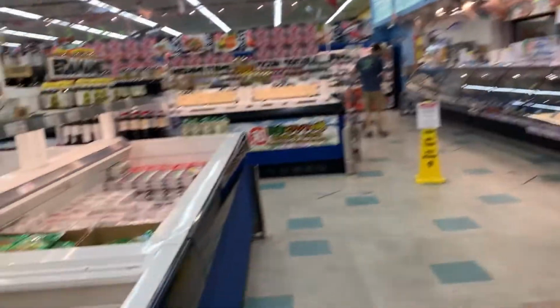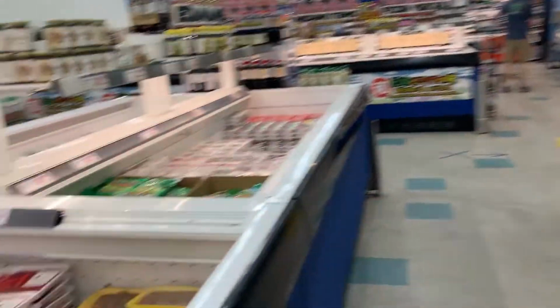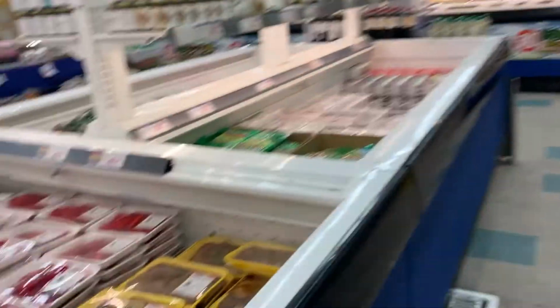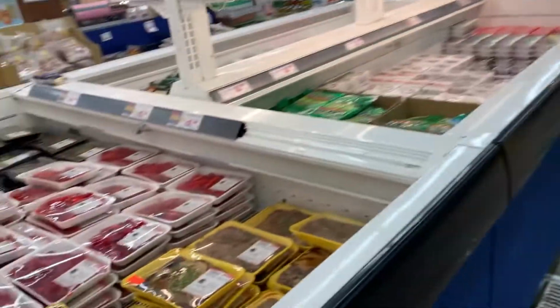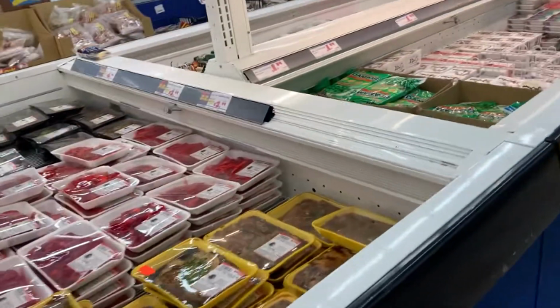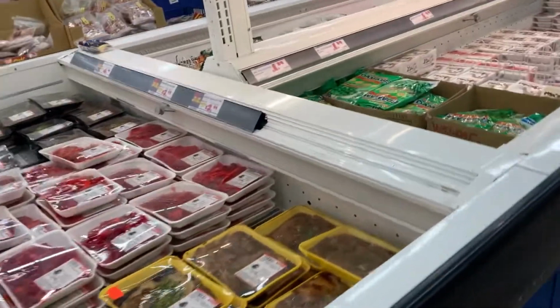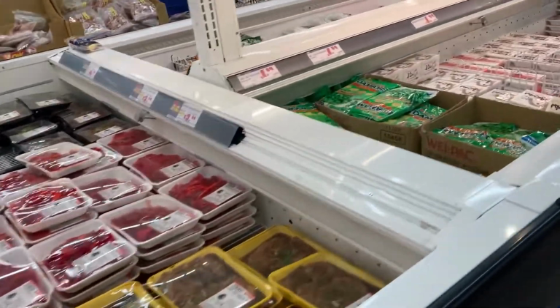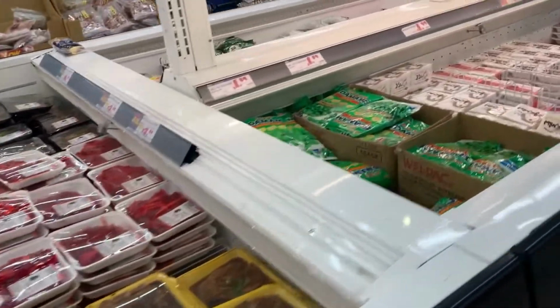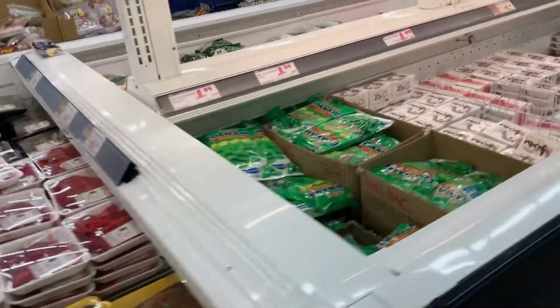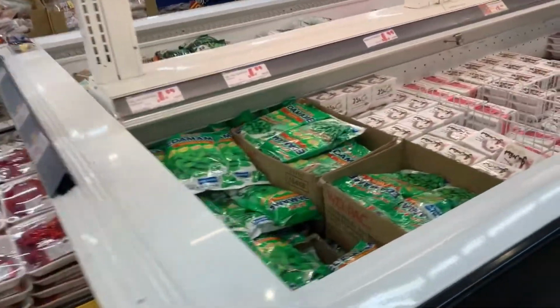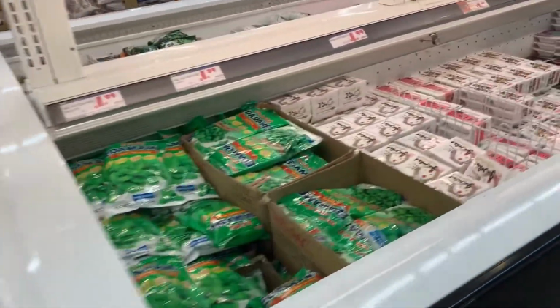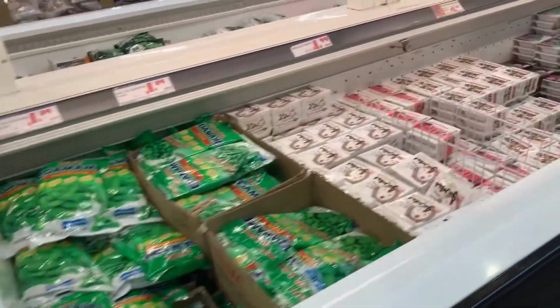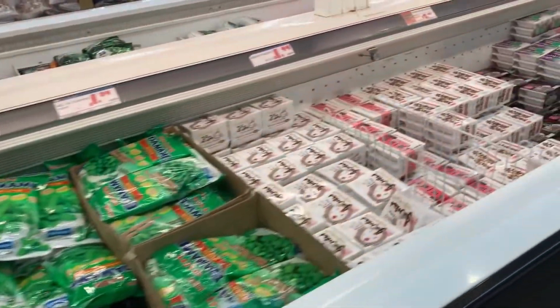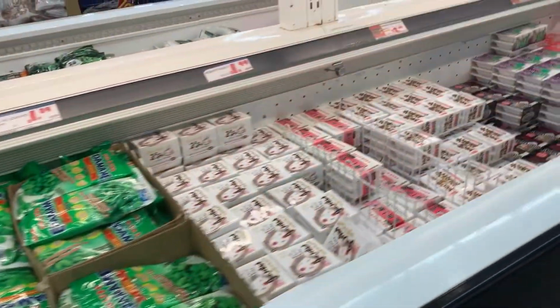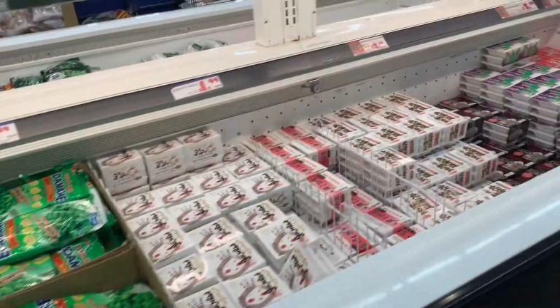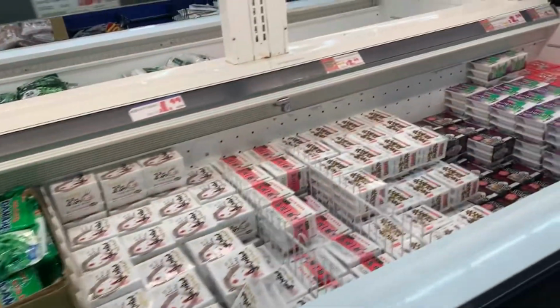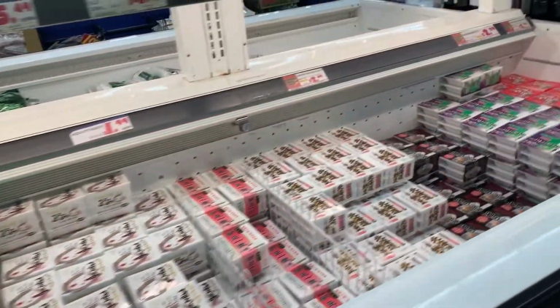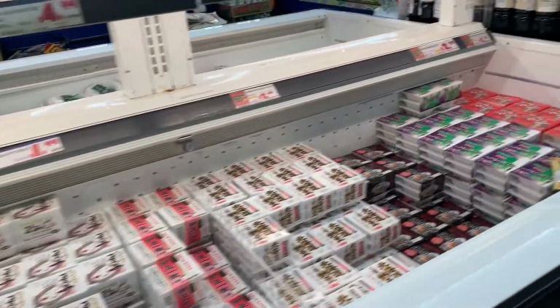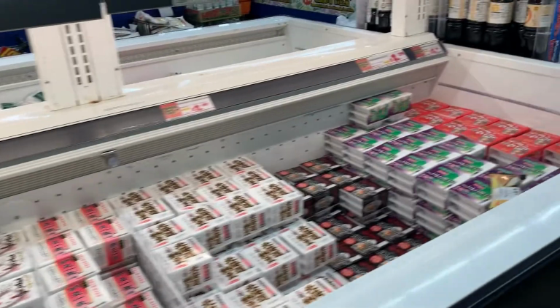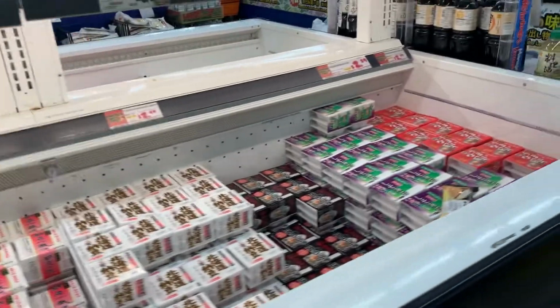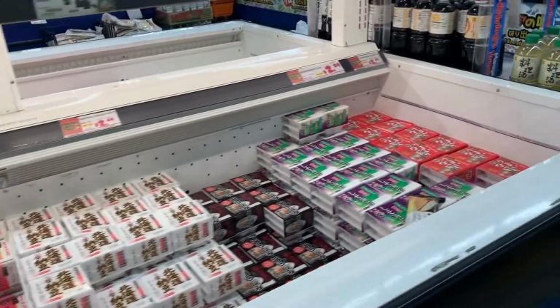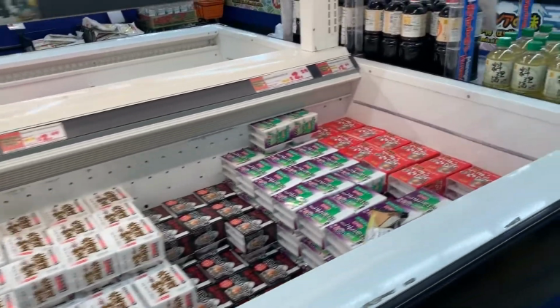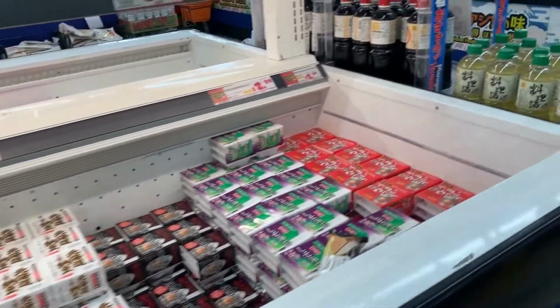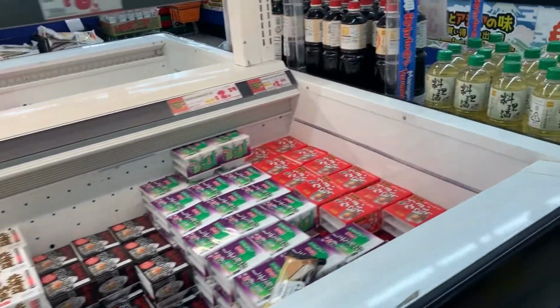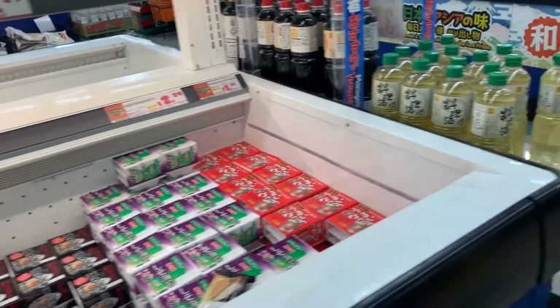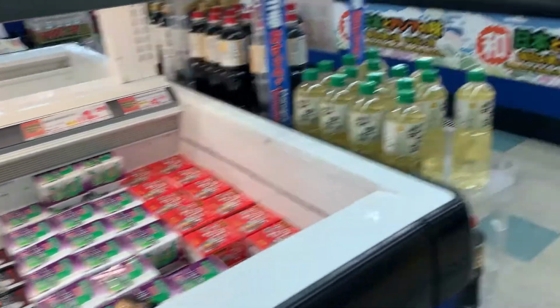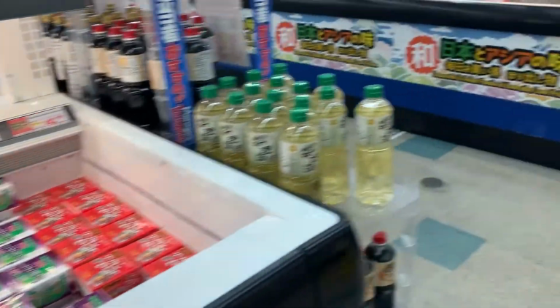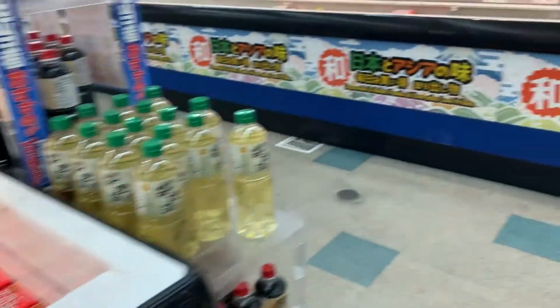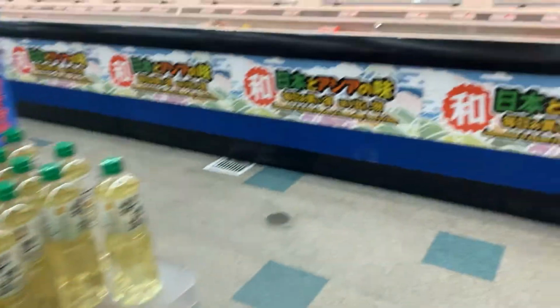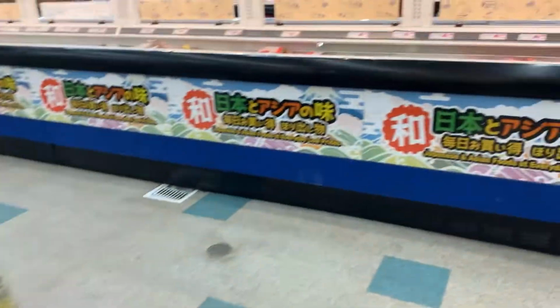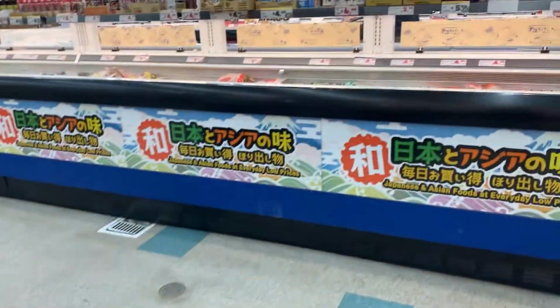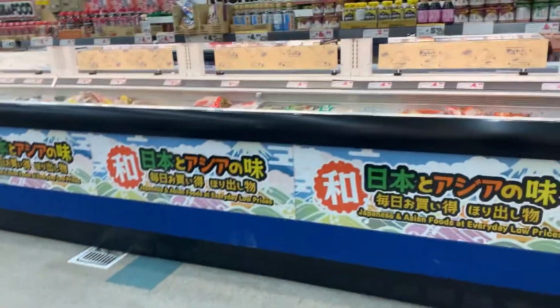There are frozen foods over there, and there's also a bunch of natto.